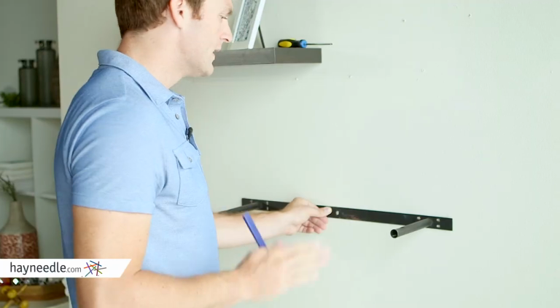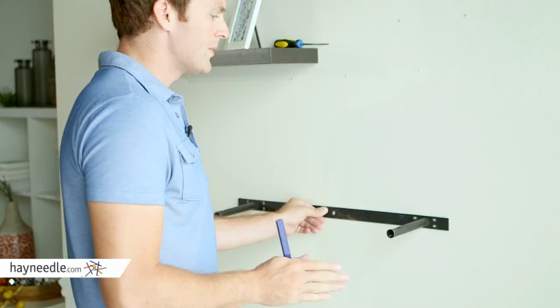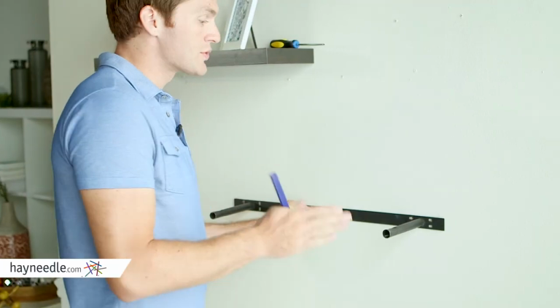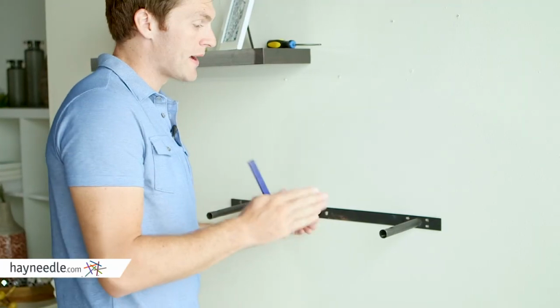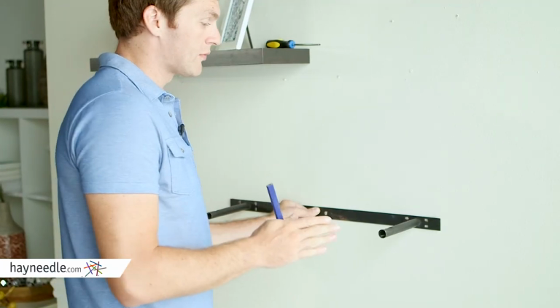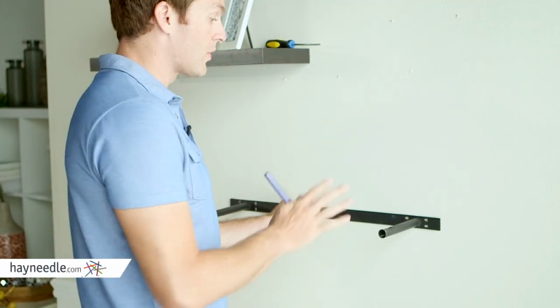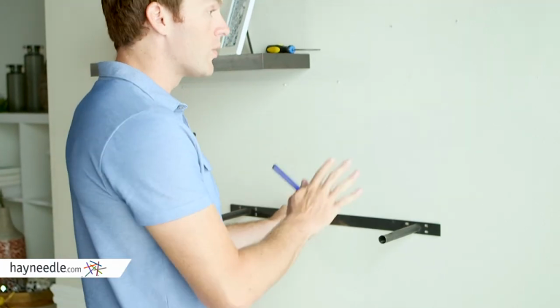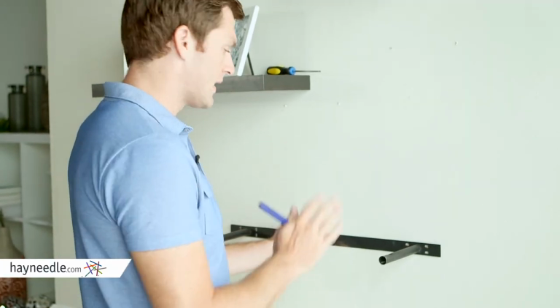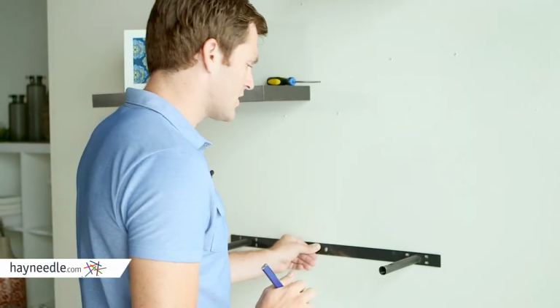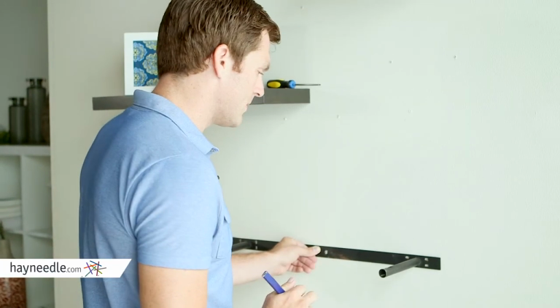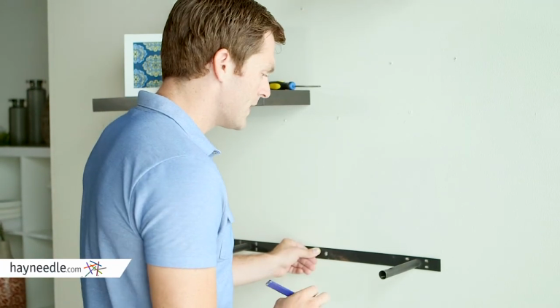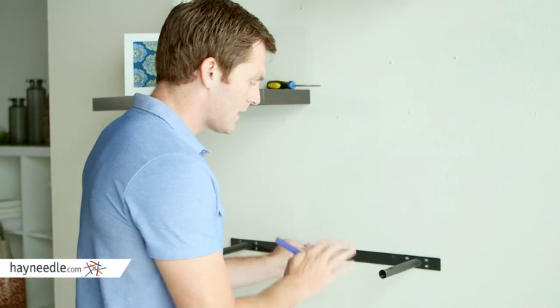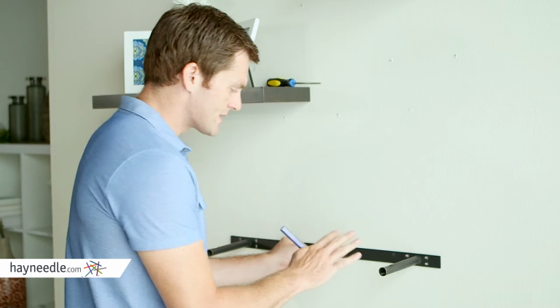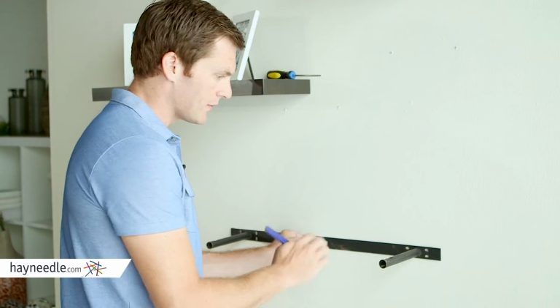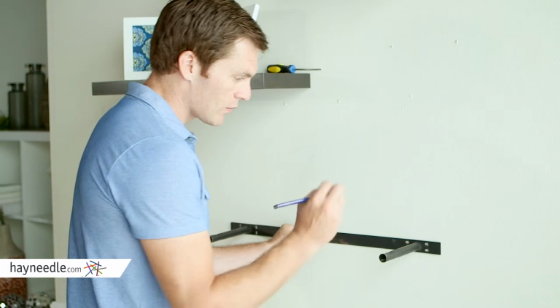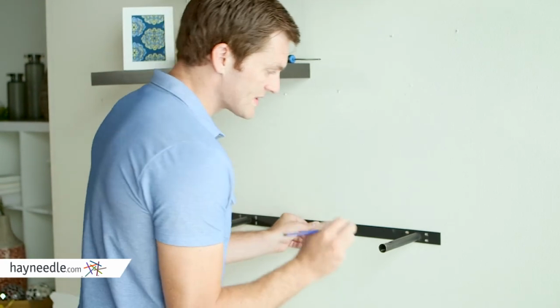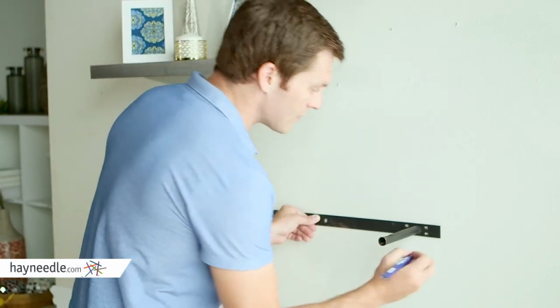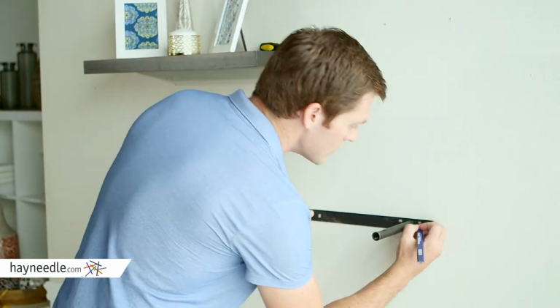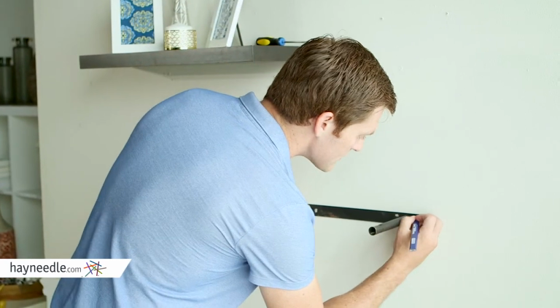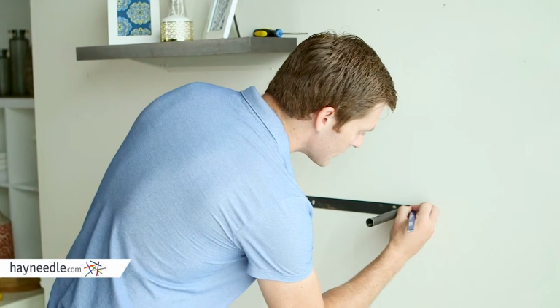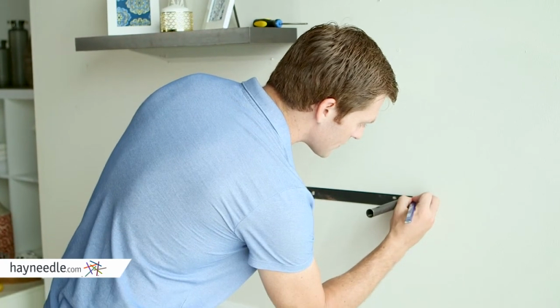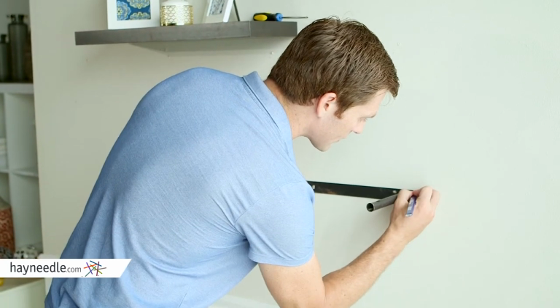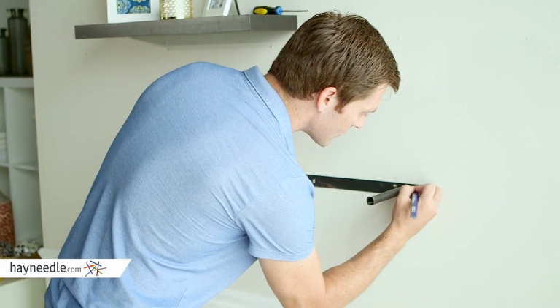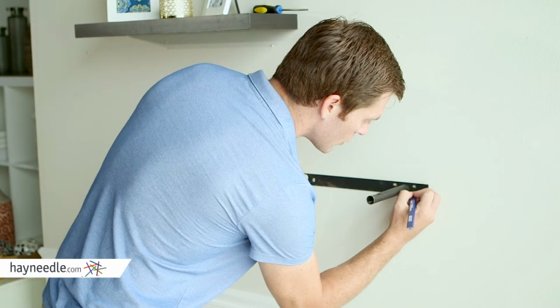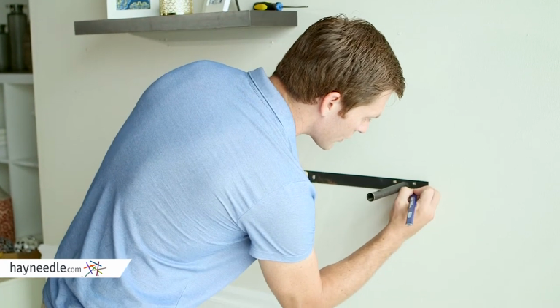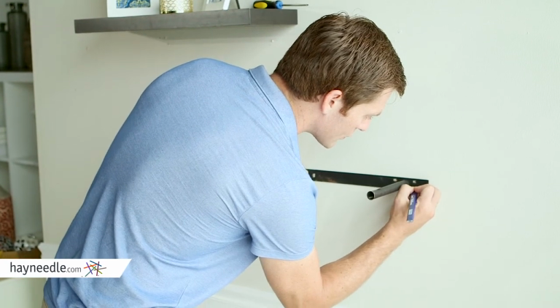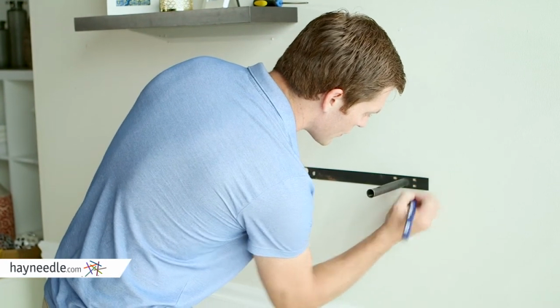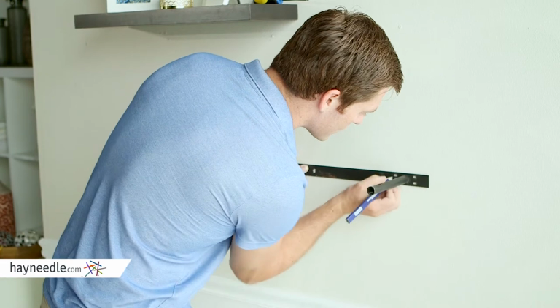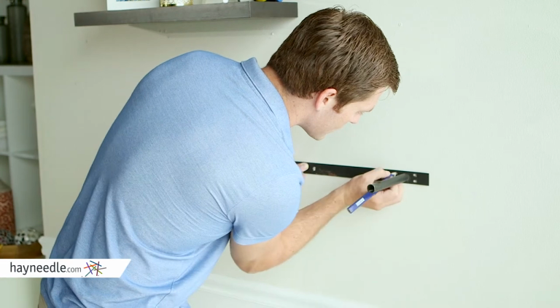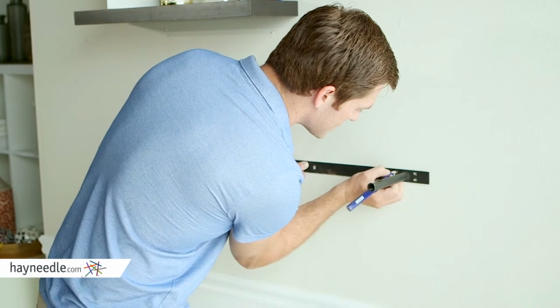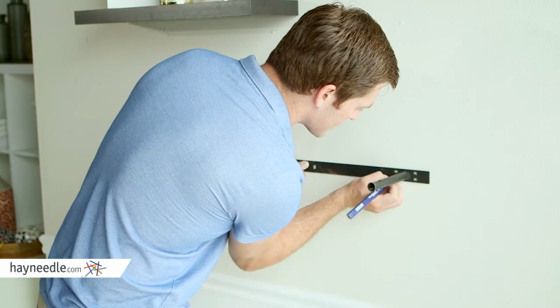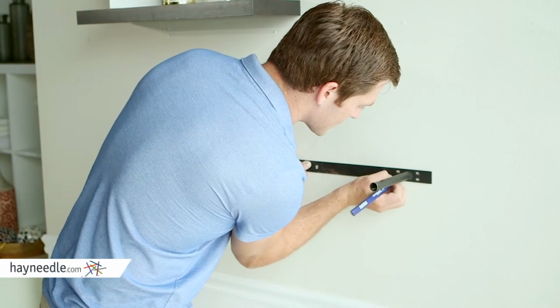Line up your internal mounting frame on the wall where you'd like the shelf to be. Make sure it's level, and then once it's level, just make little pencil marks where you're going to drill your holes and insert your screws.